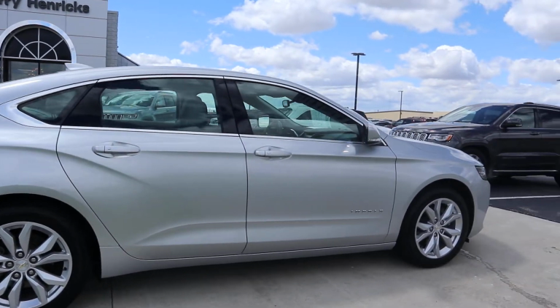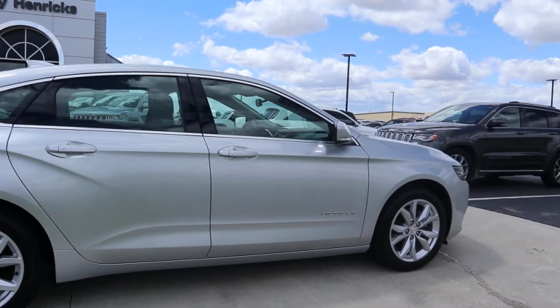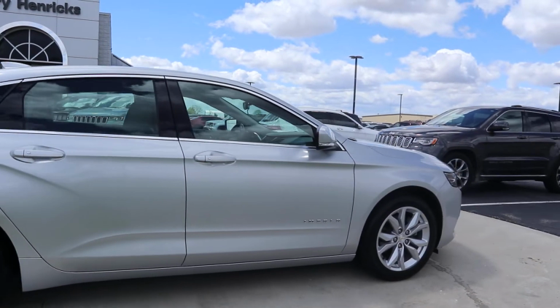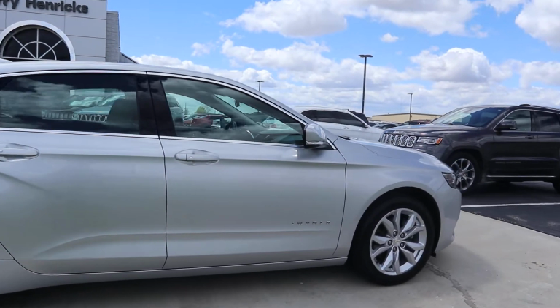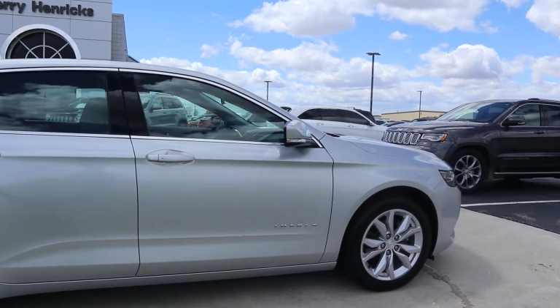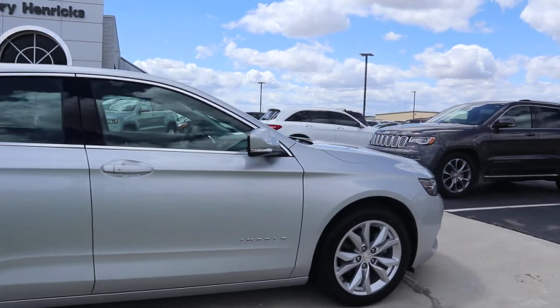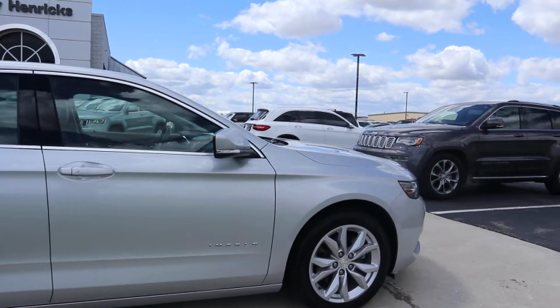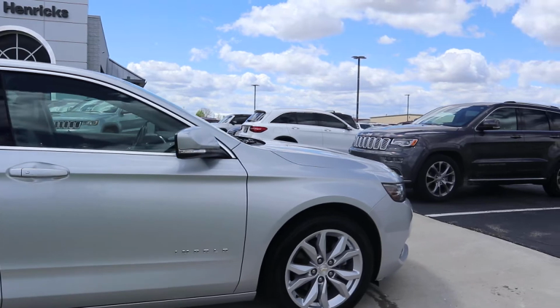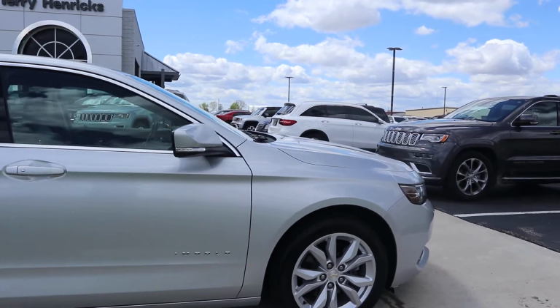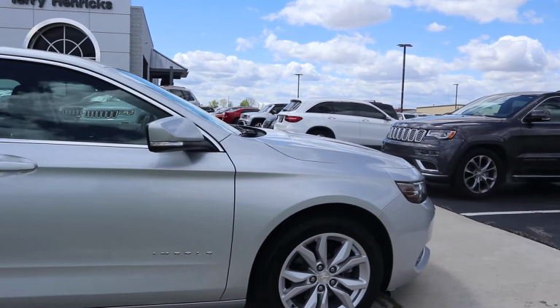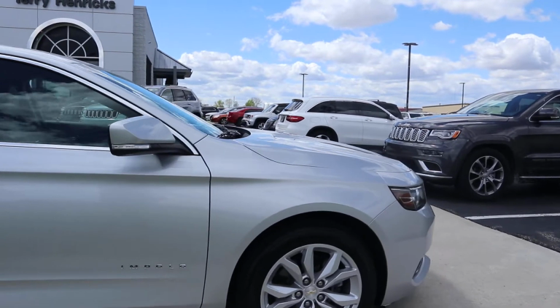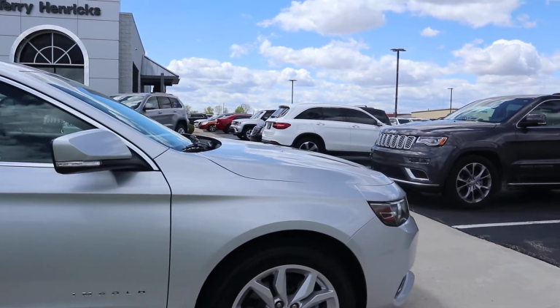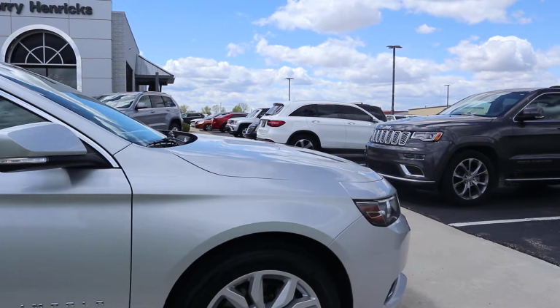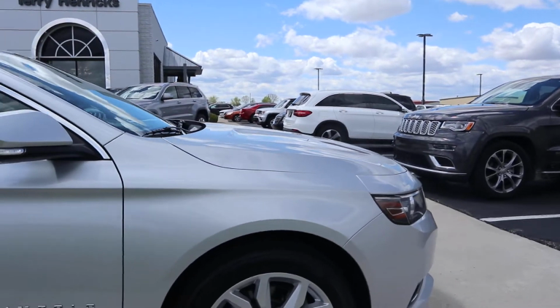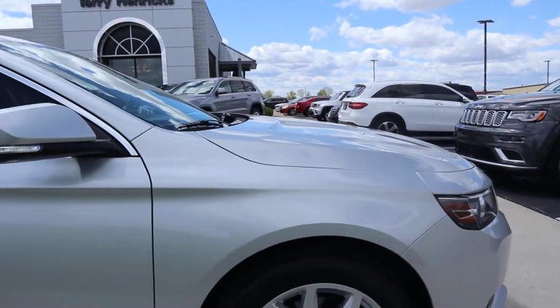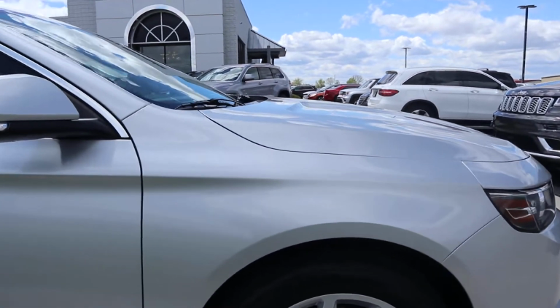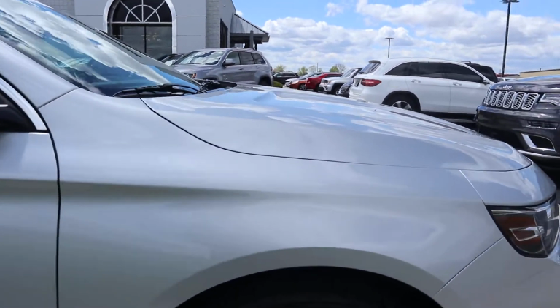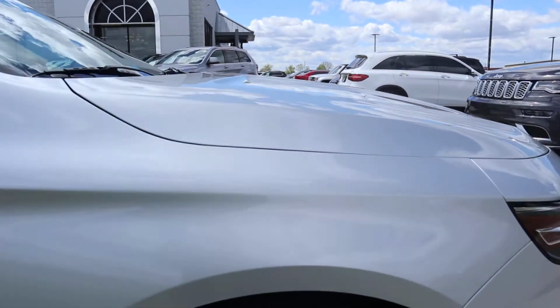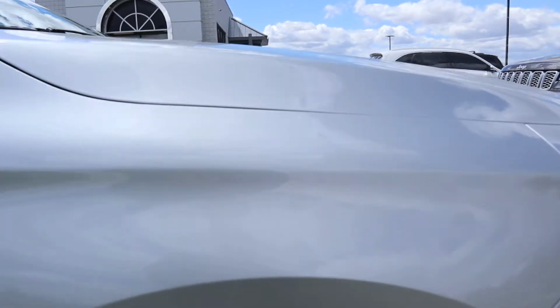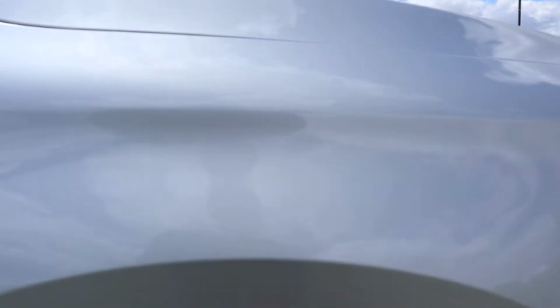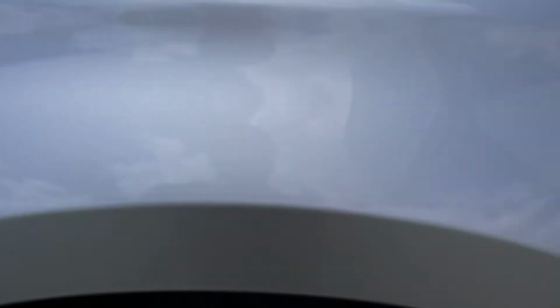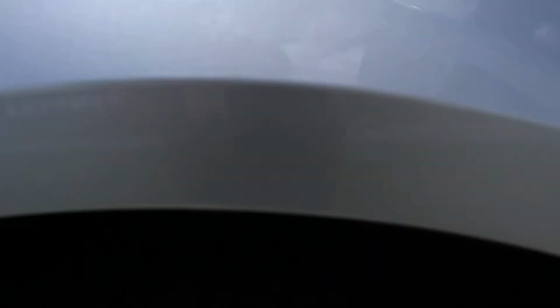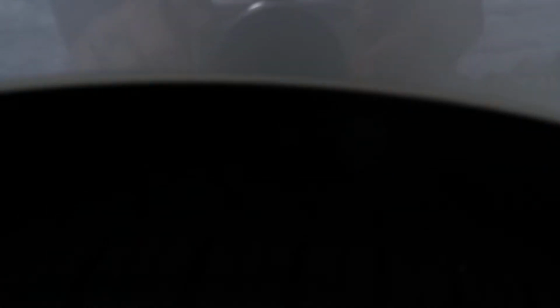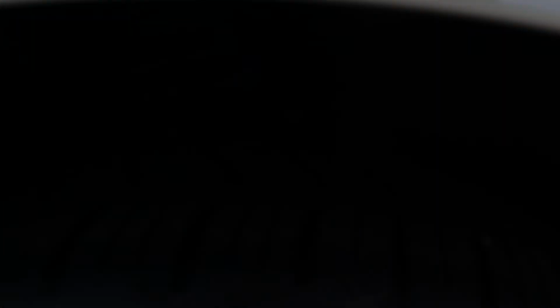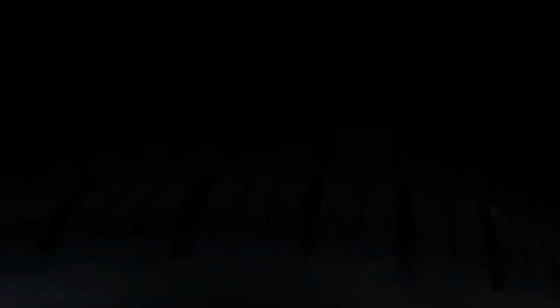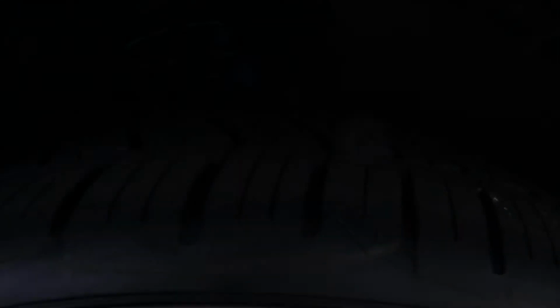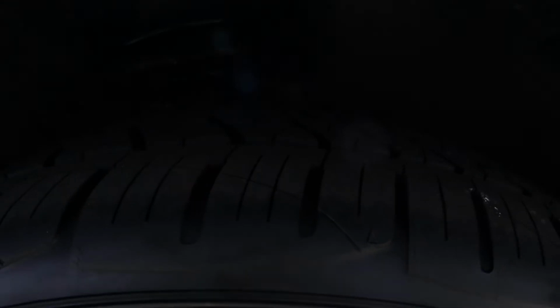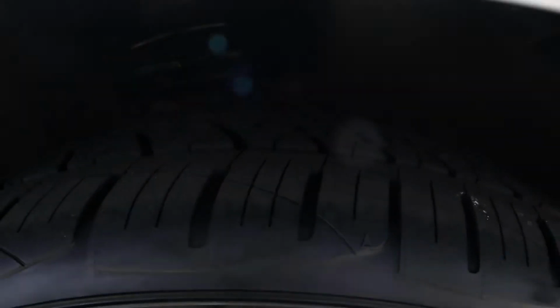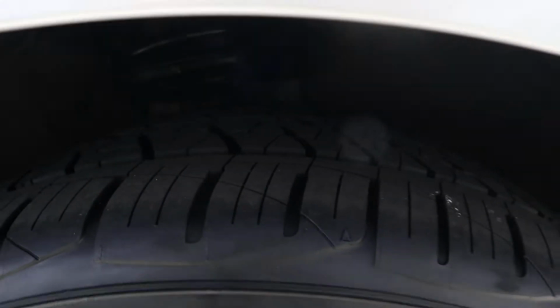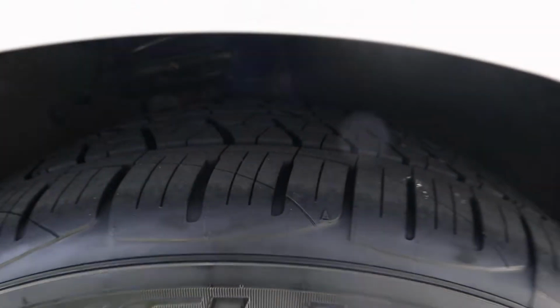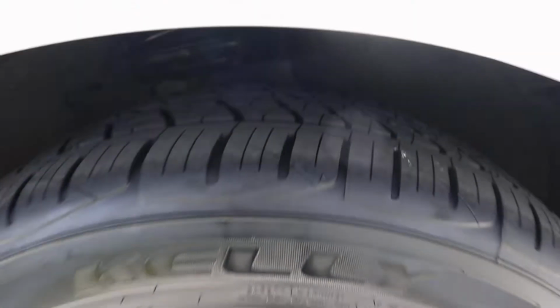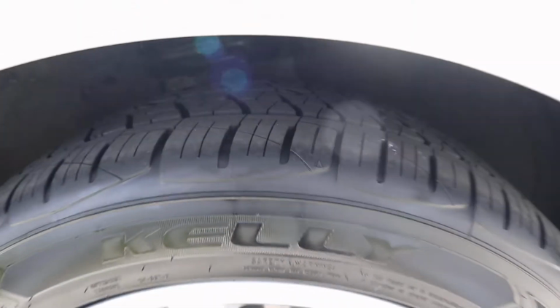Outside of this is in good shape. Tires look good.